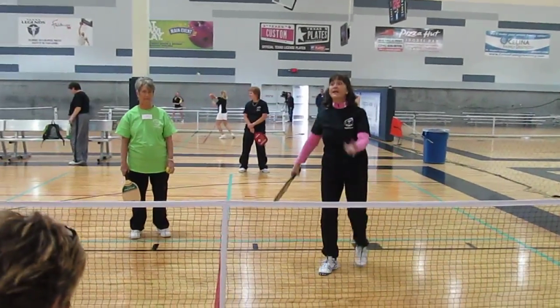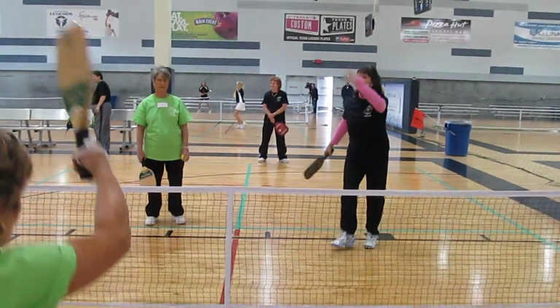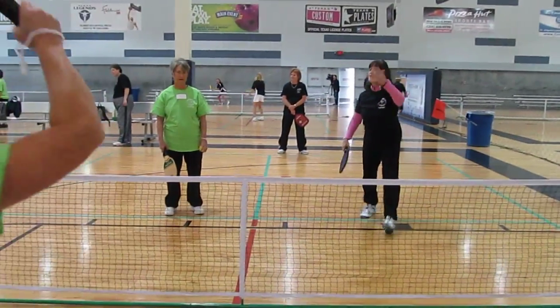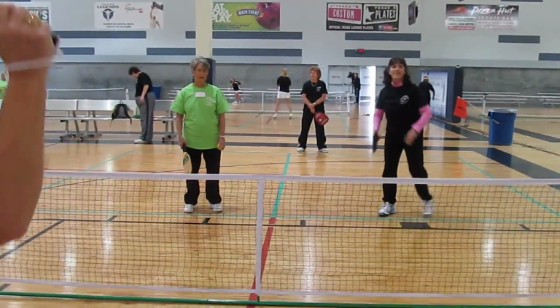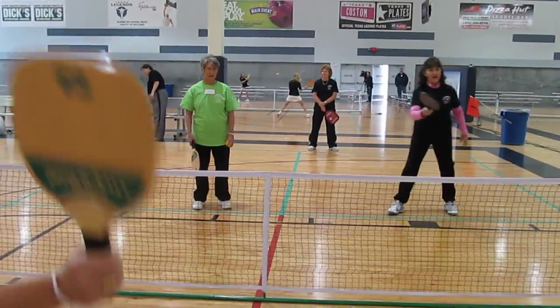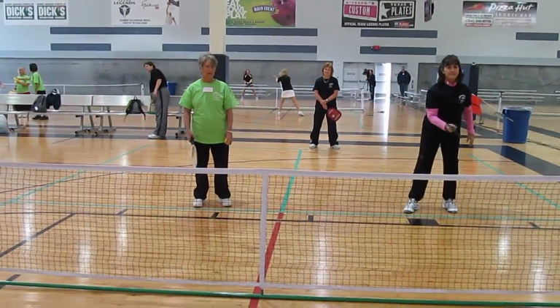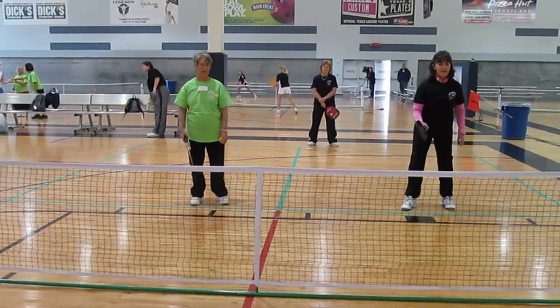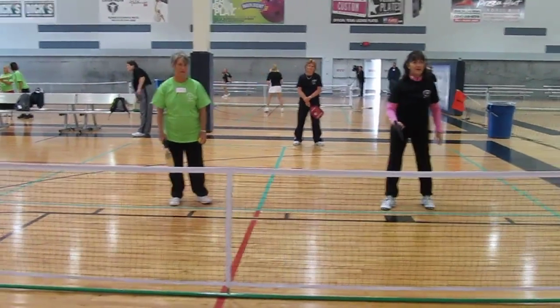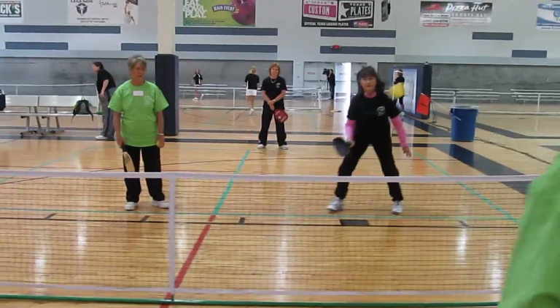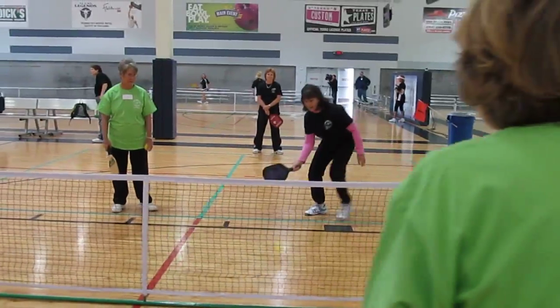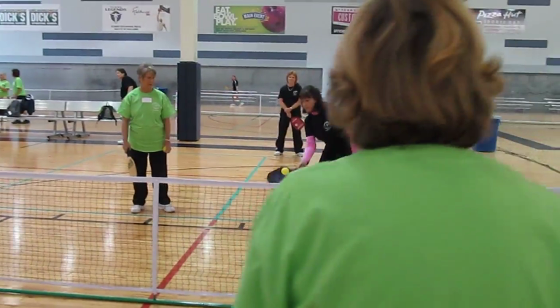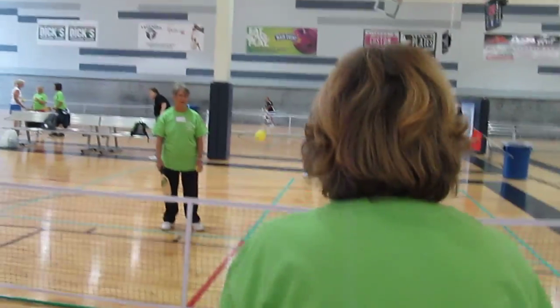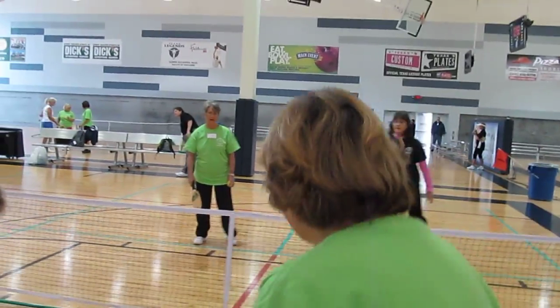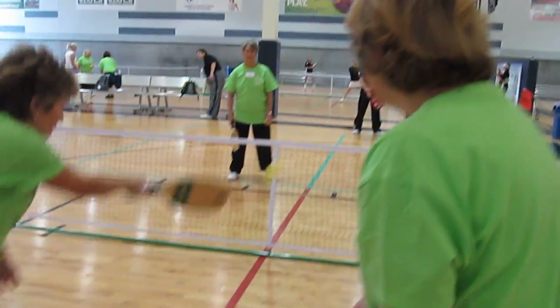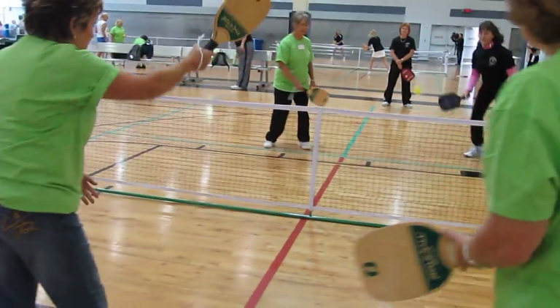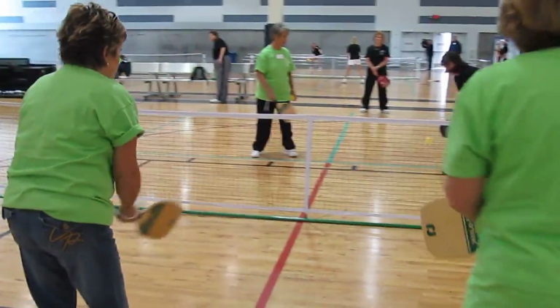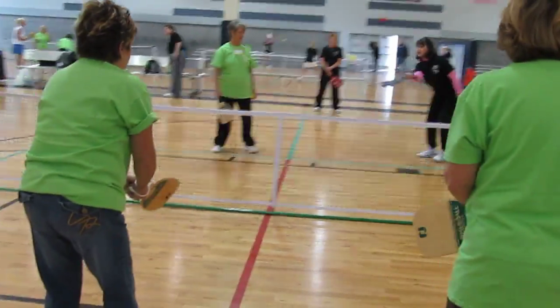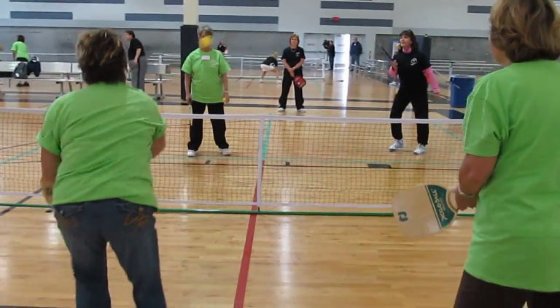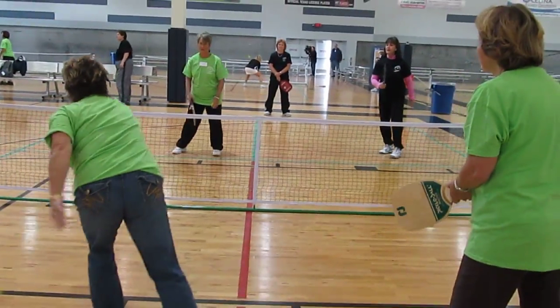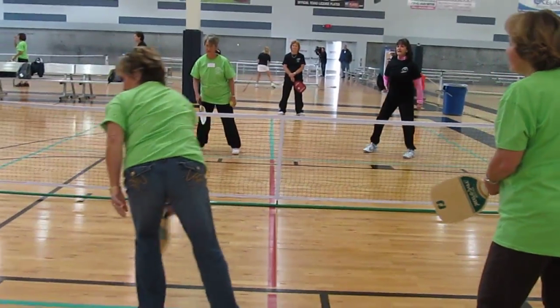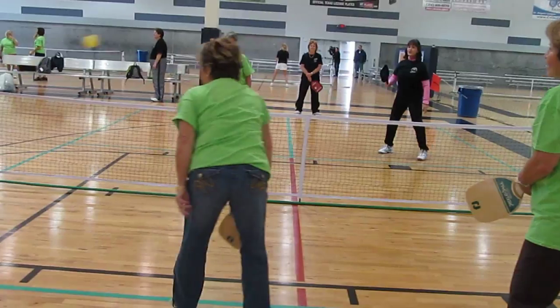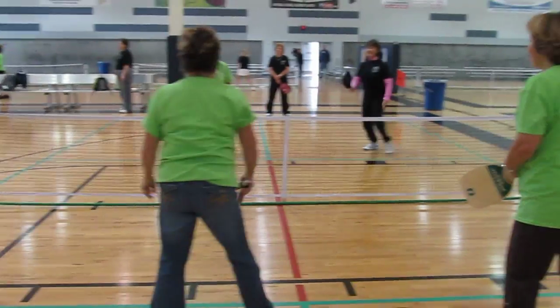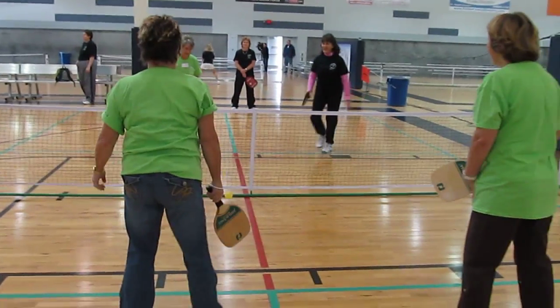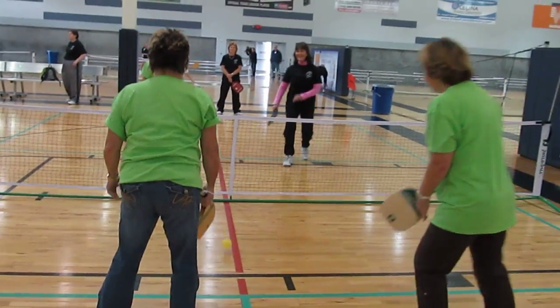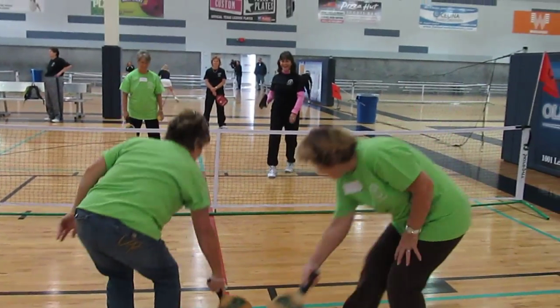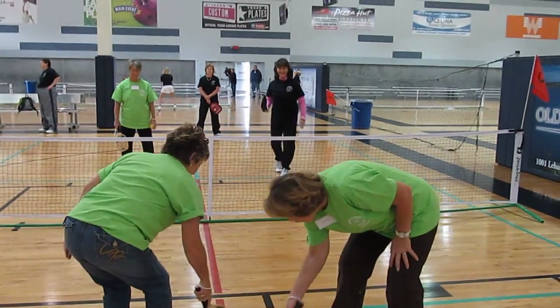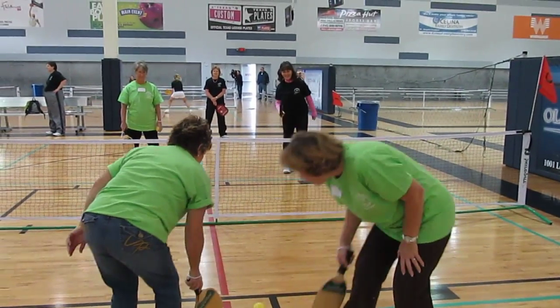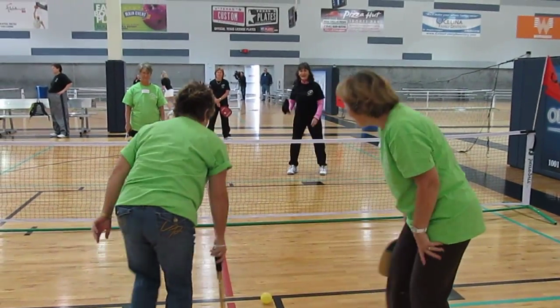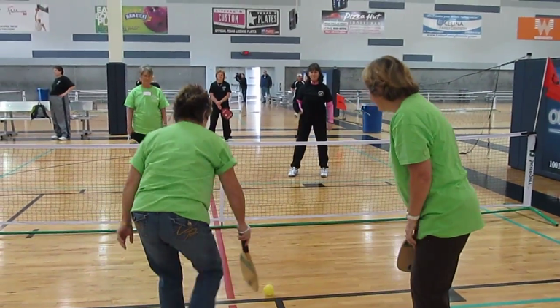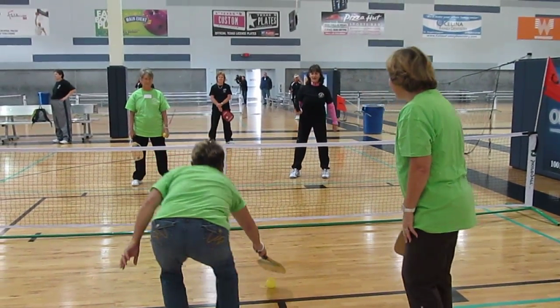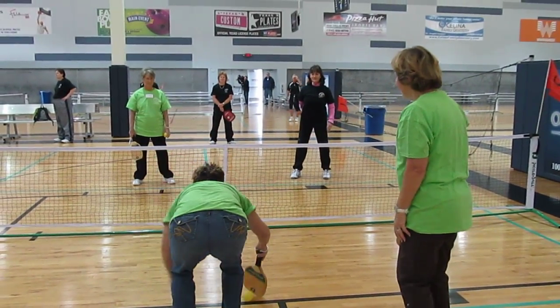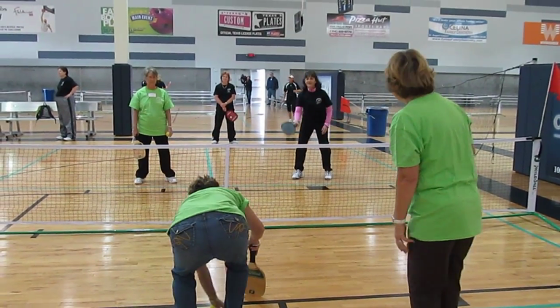And if he throws it over the next one, we'll get her out. Here we go. Good job. She's got it. She's got it. Good. Try it again. Good job.